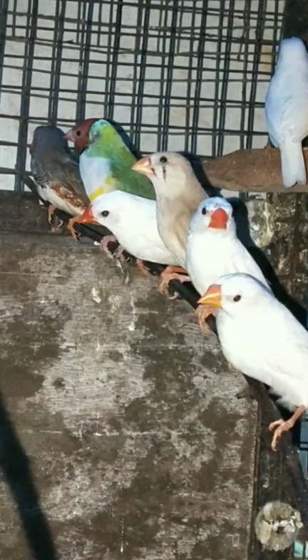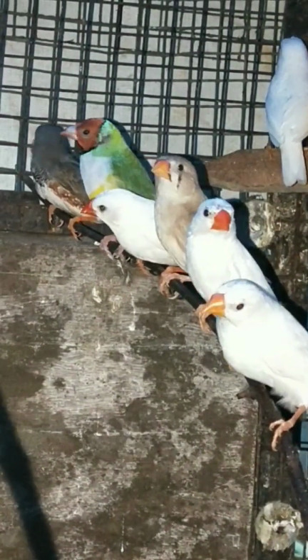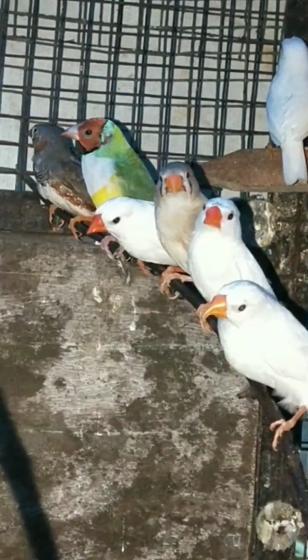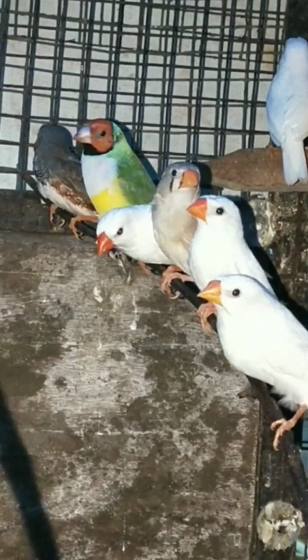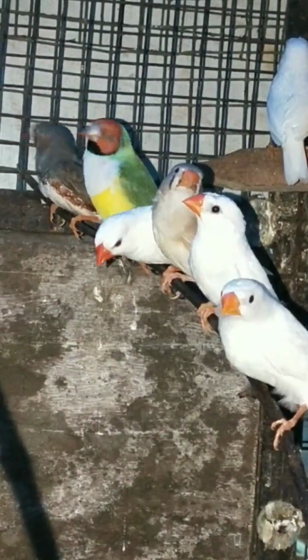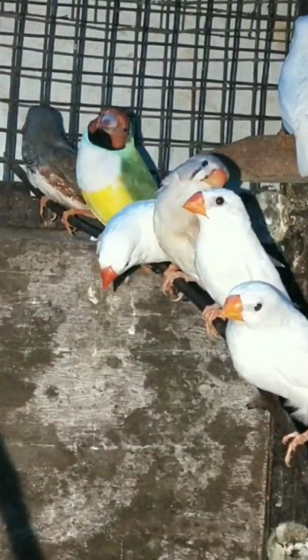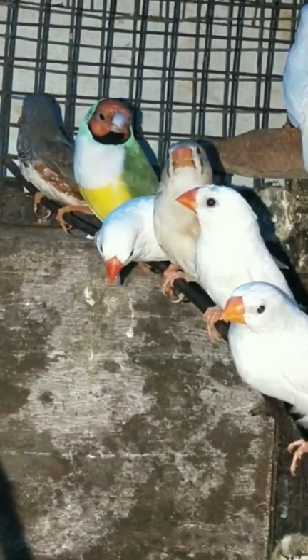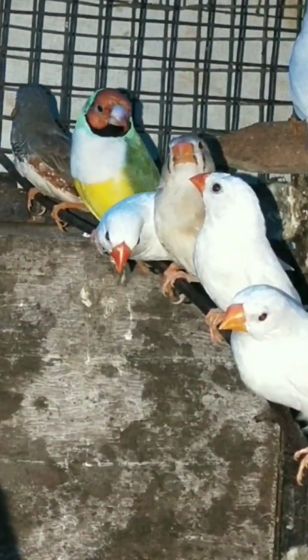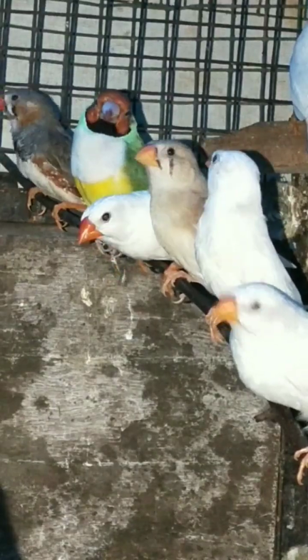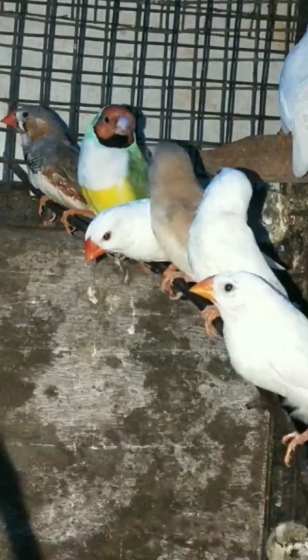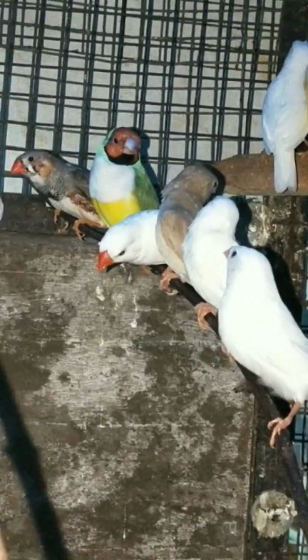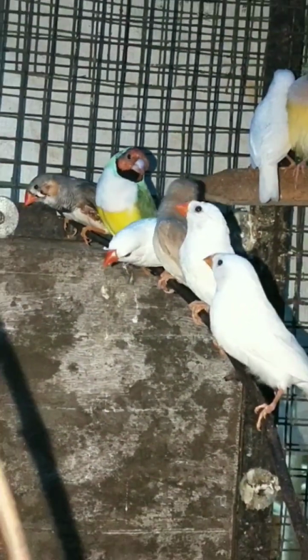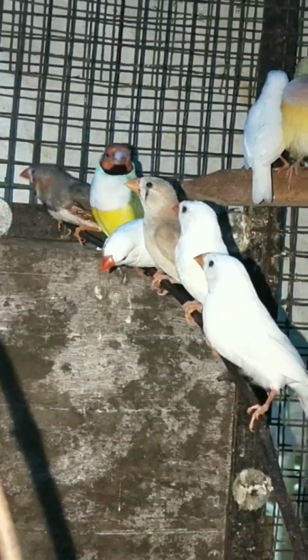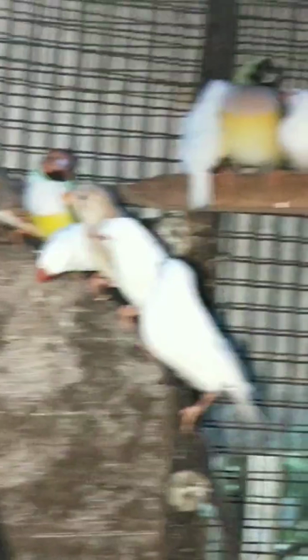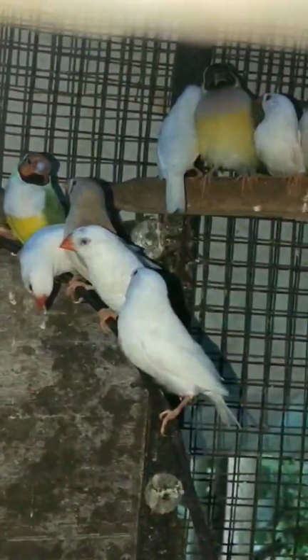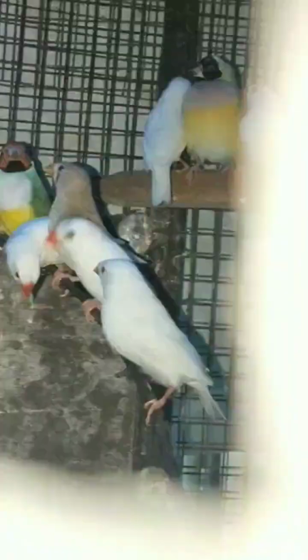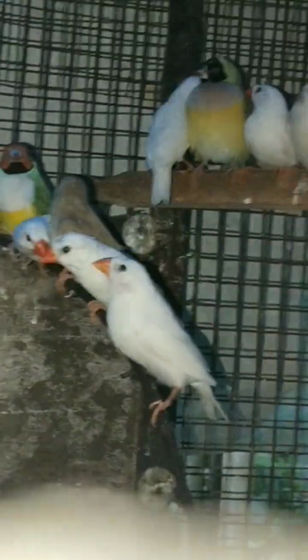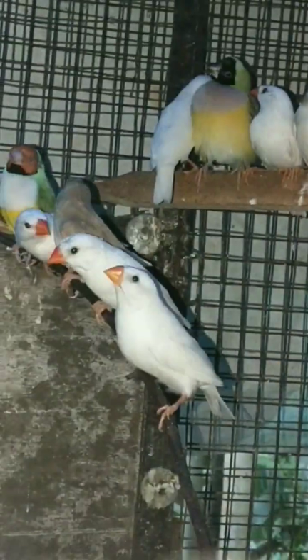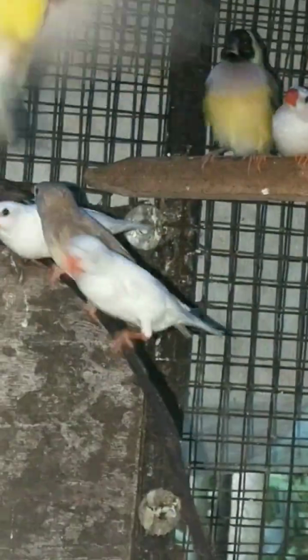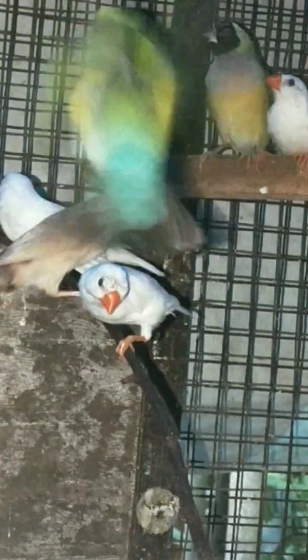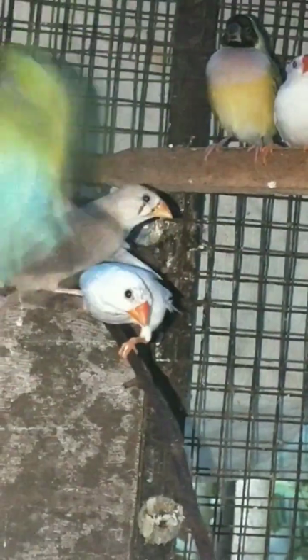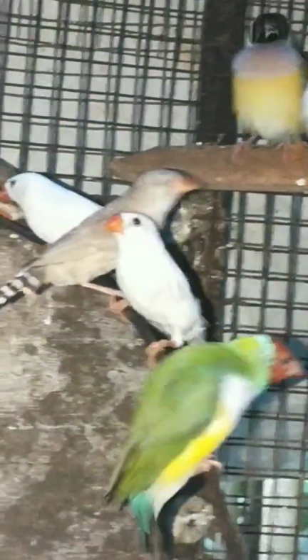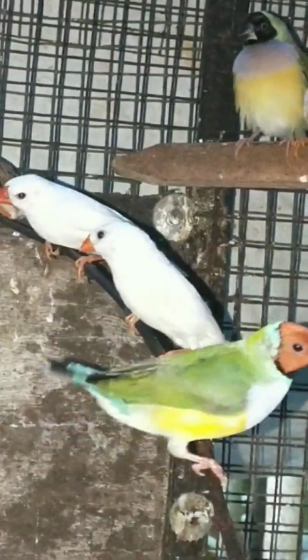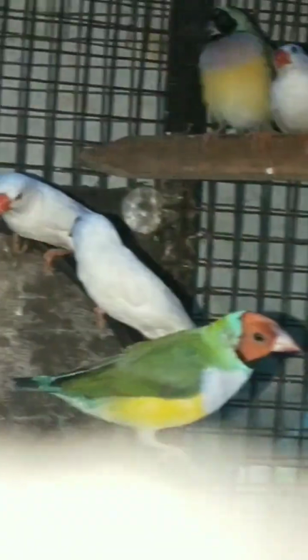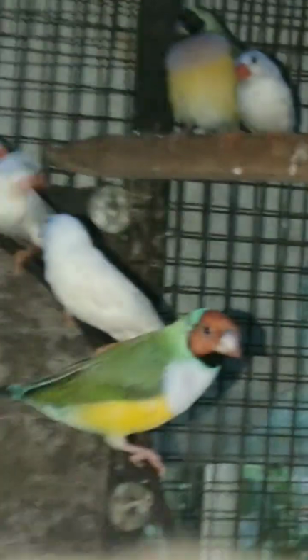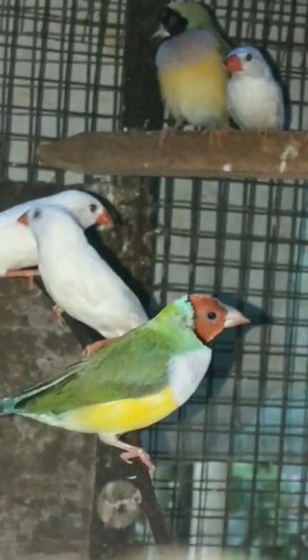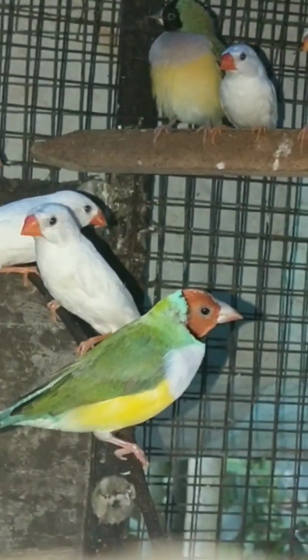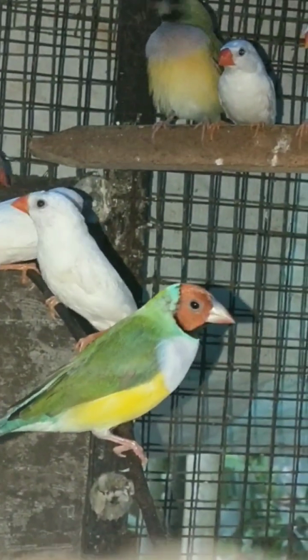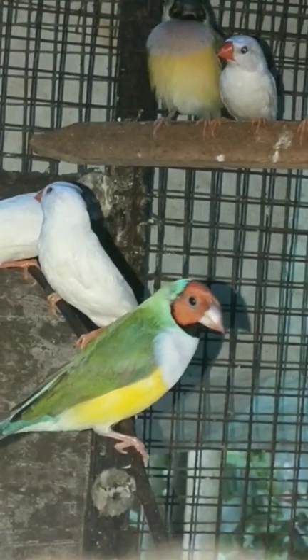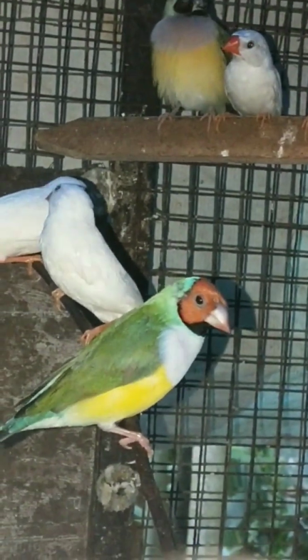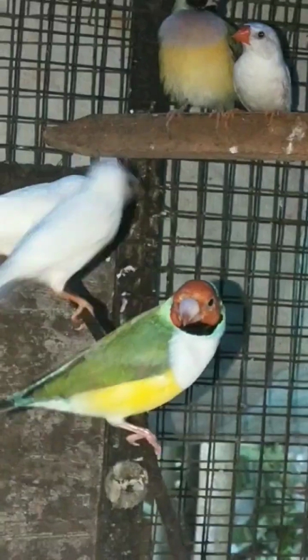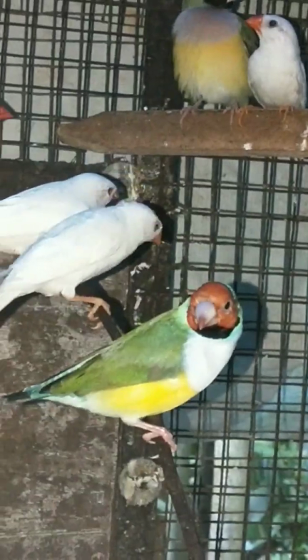There are white Finches and zebra Finches. Gray color zebra Finches — the red head is a female, and the red head is a male.